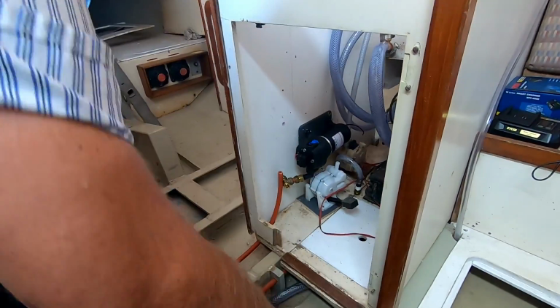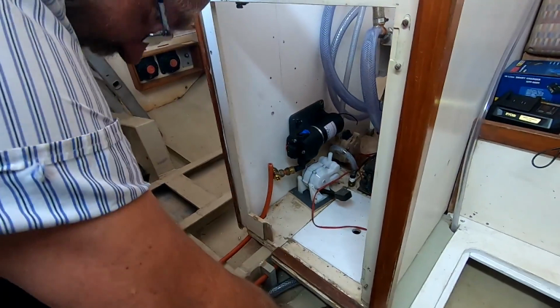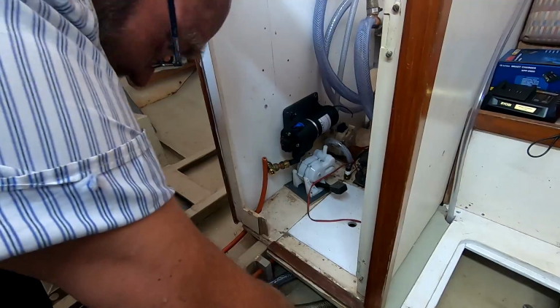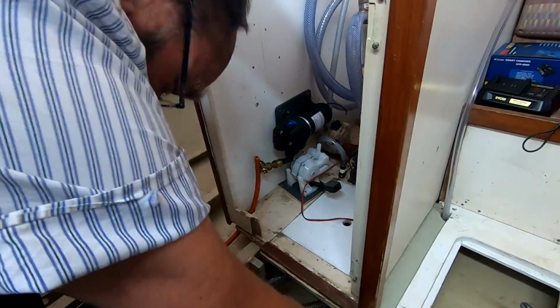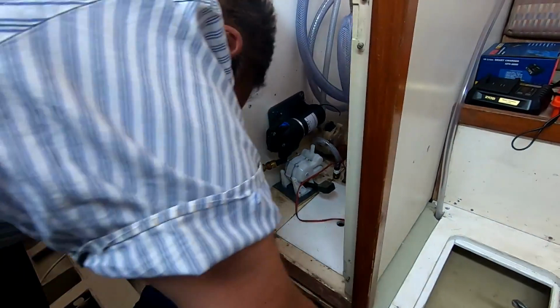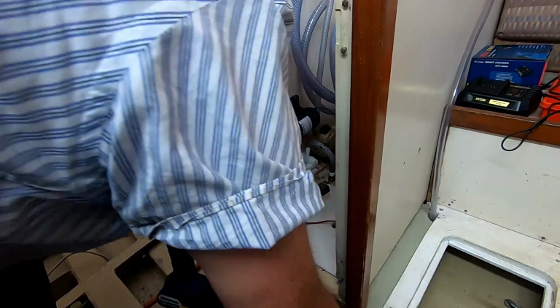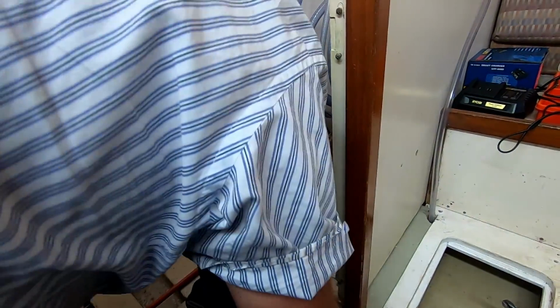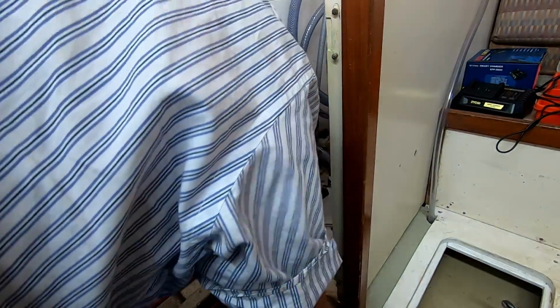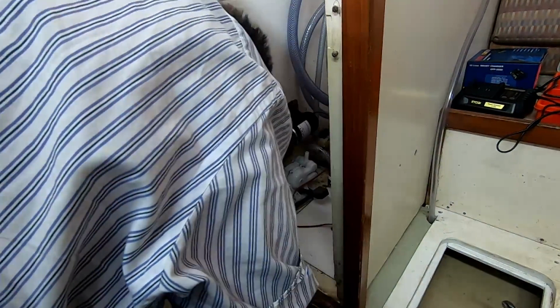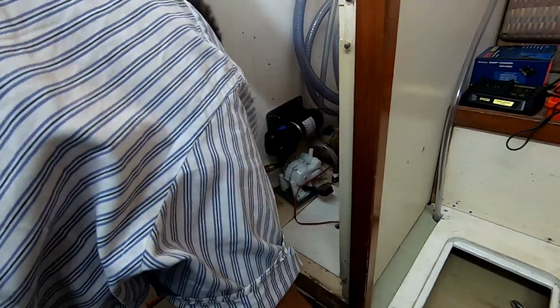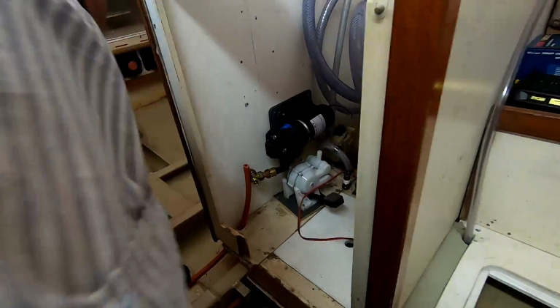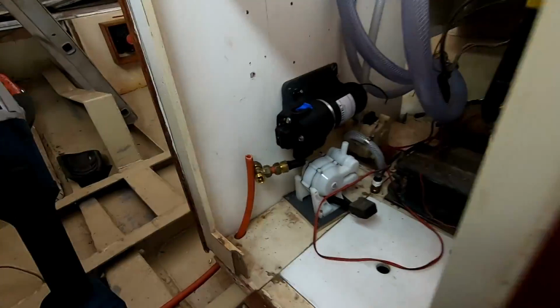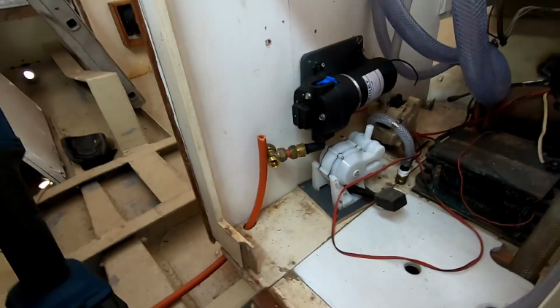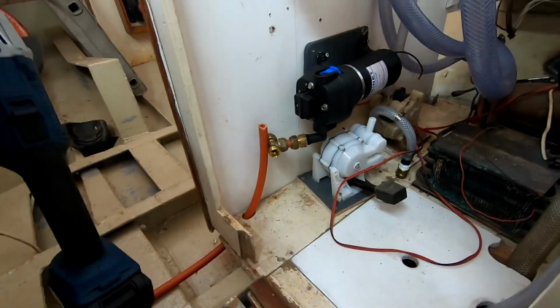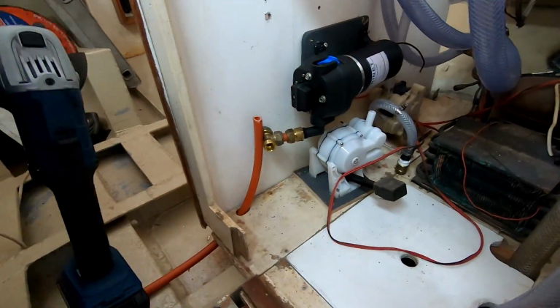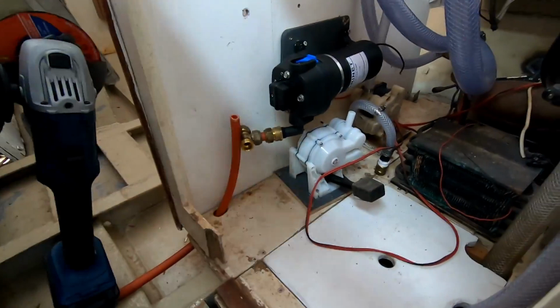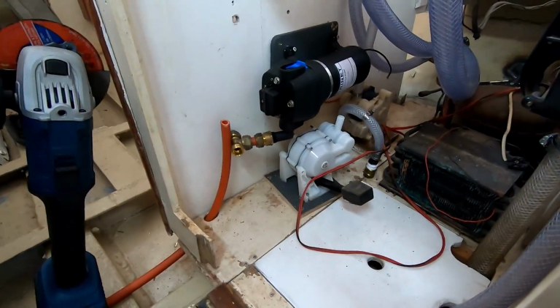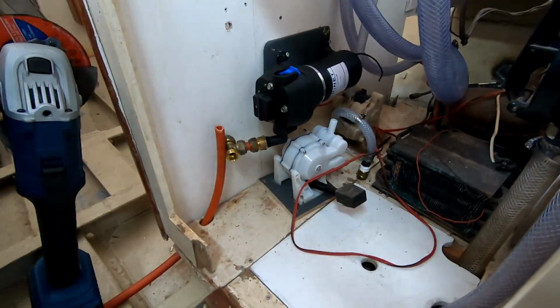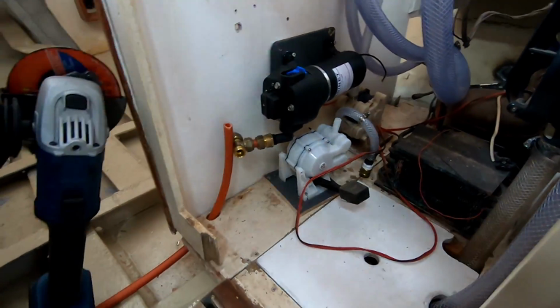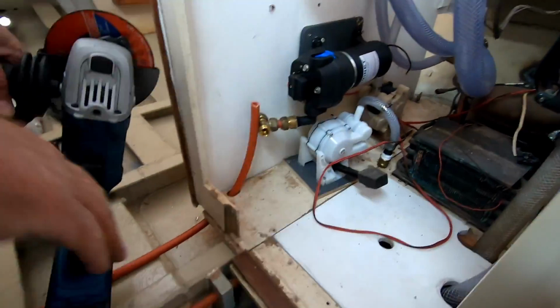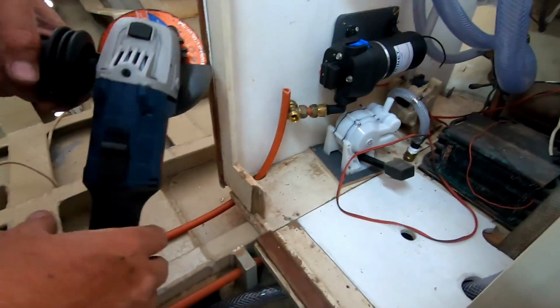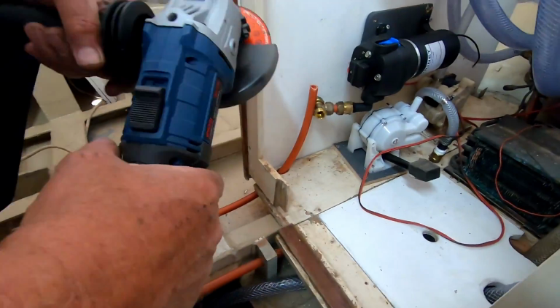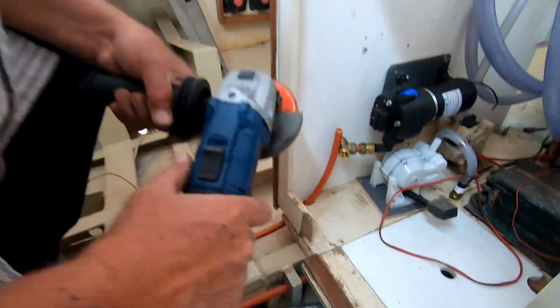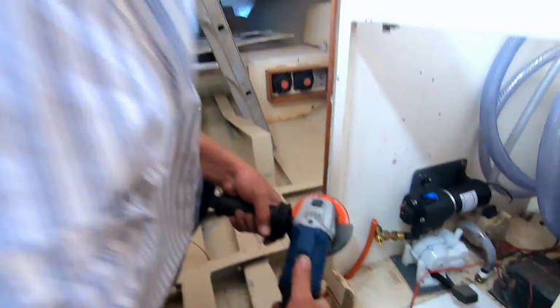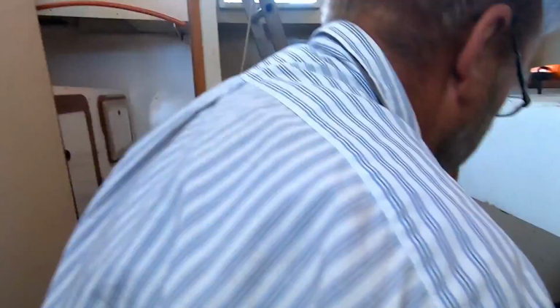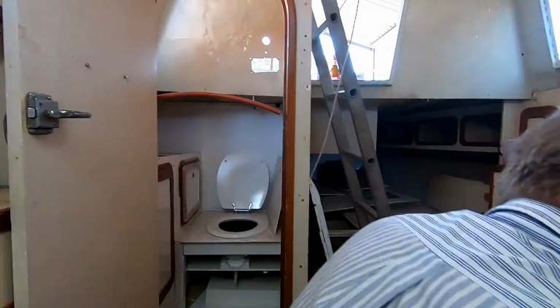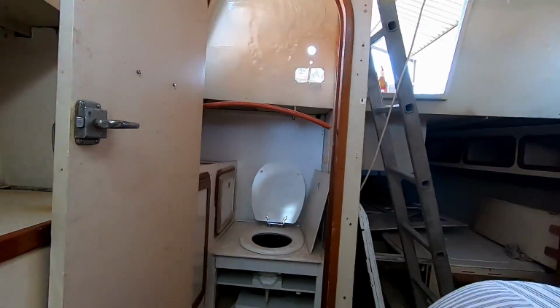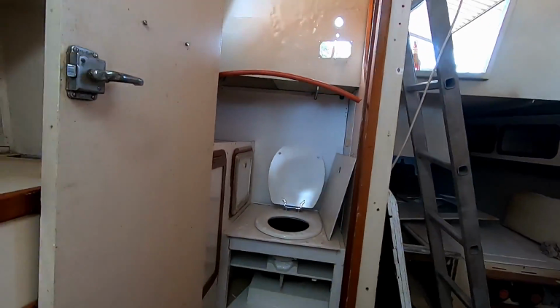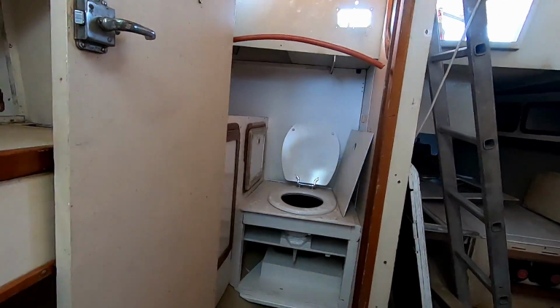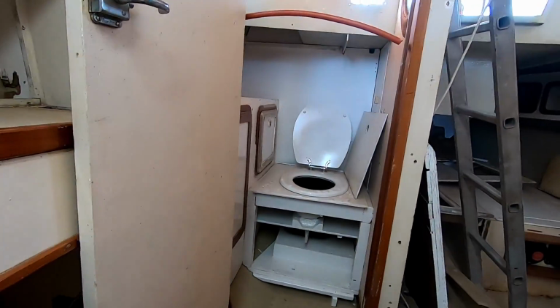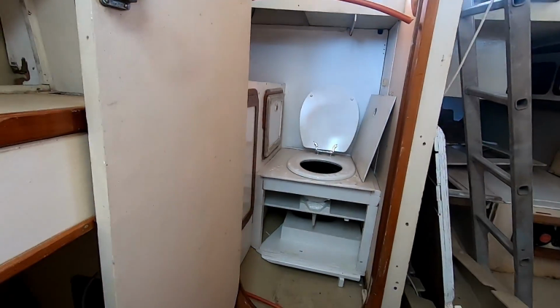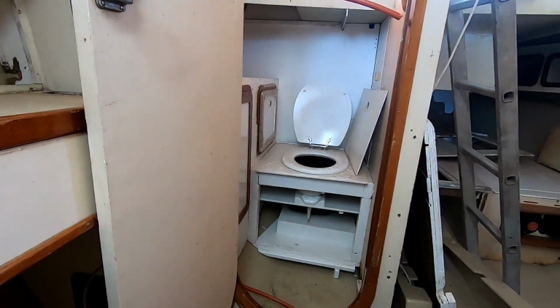We just have the pressure pump just put in there now. We're just going to clean up that pipe and connect it — that one runs through to the bathroom.